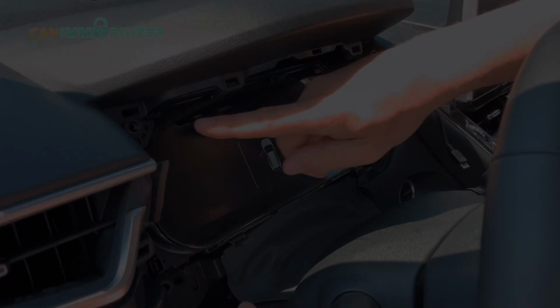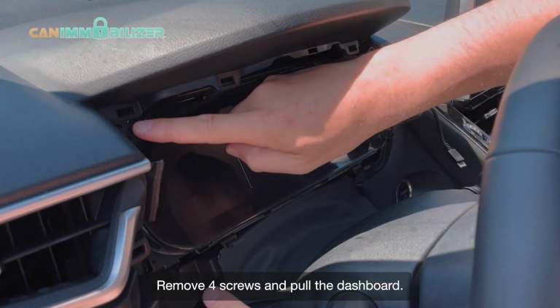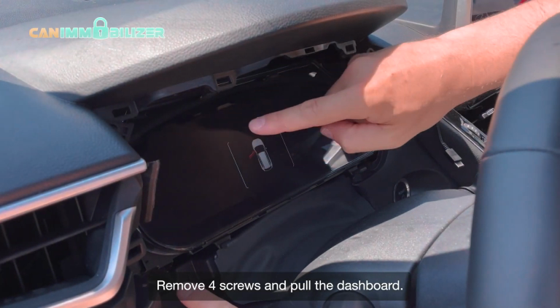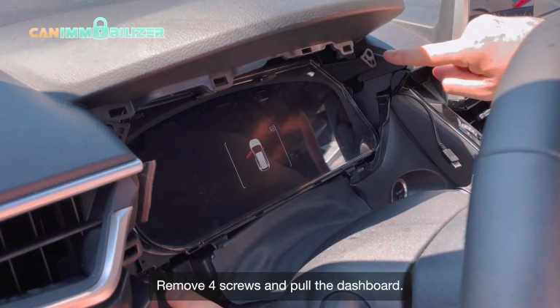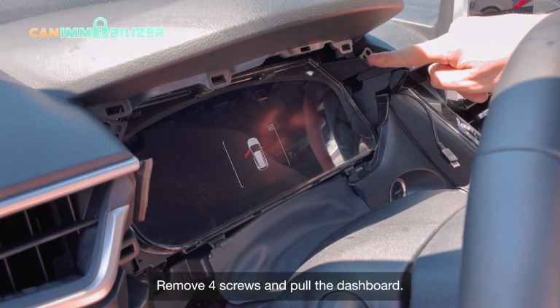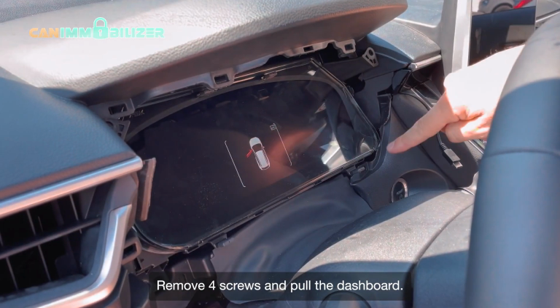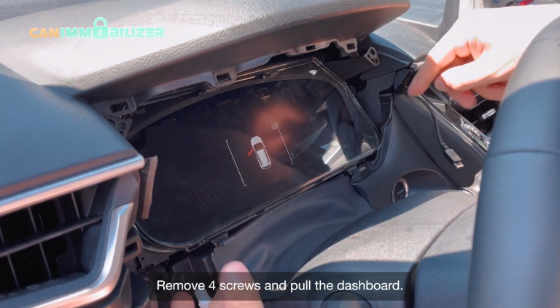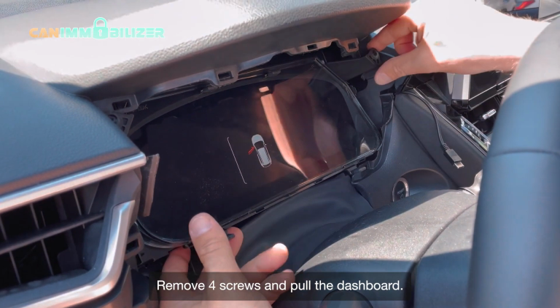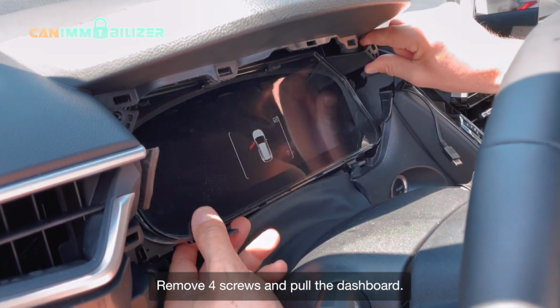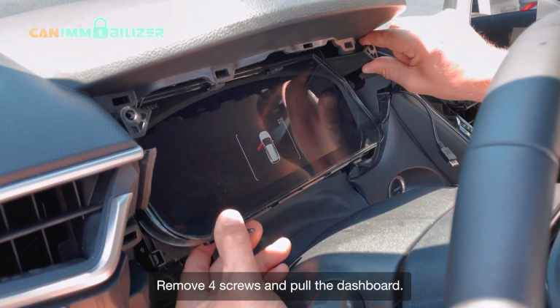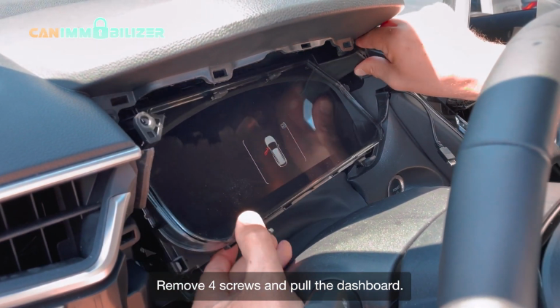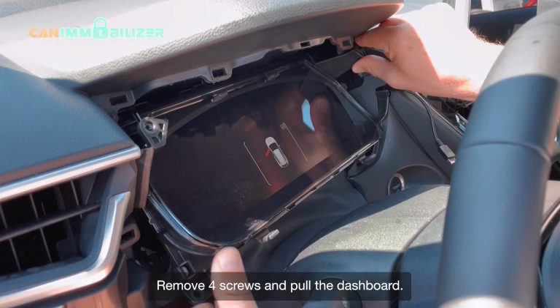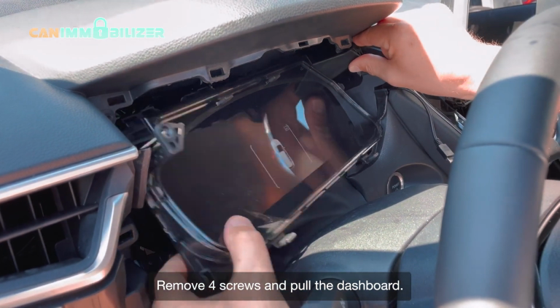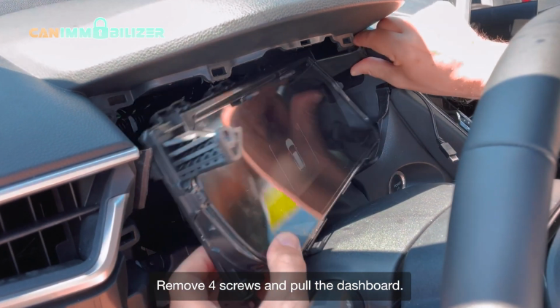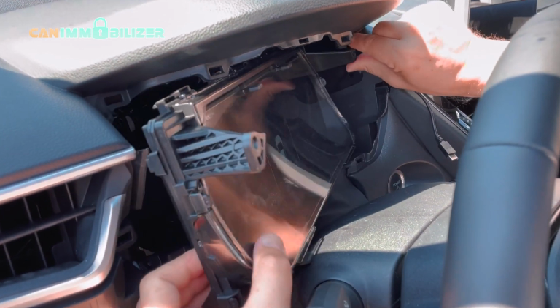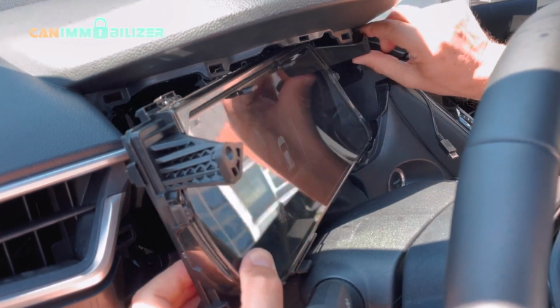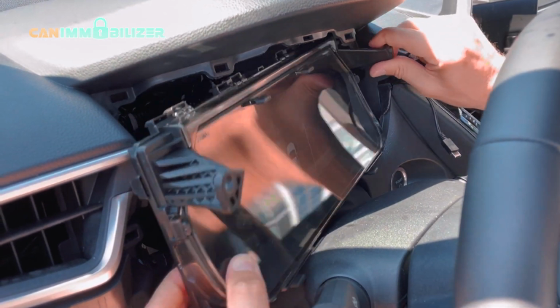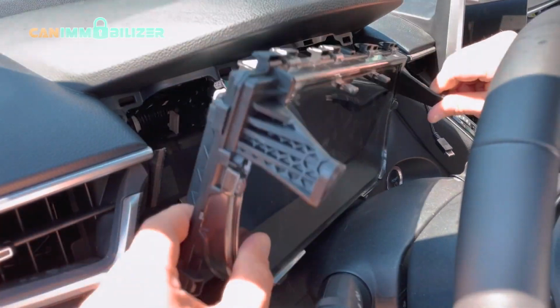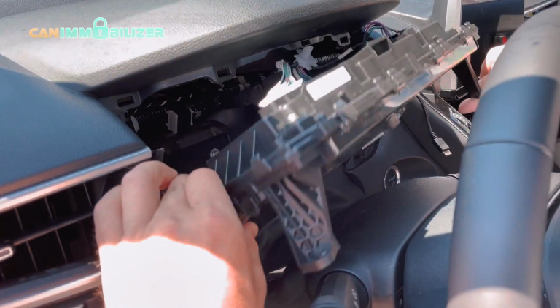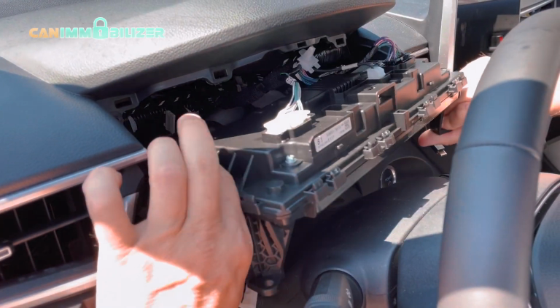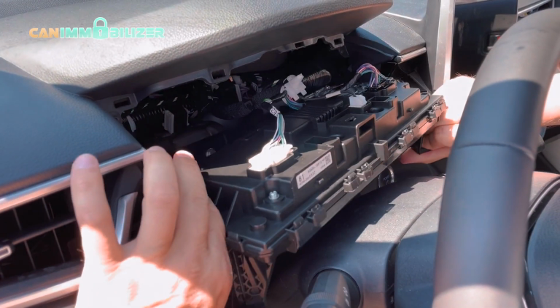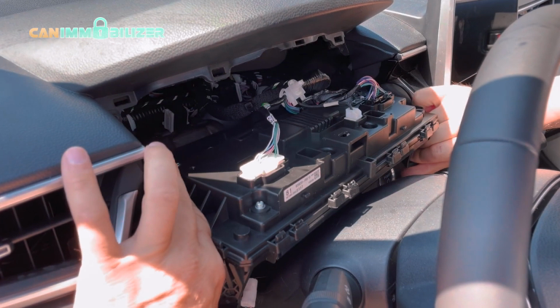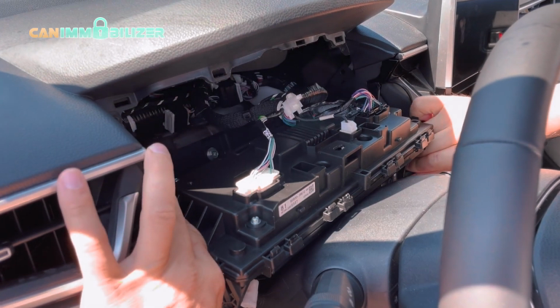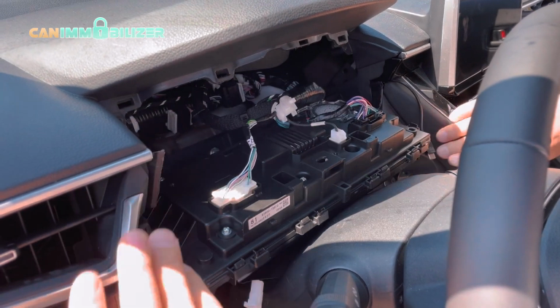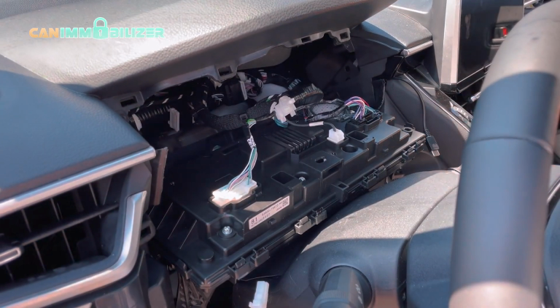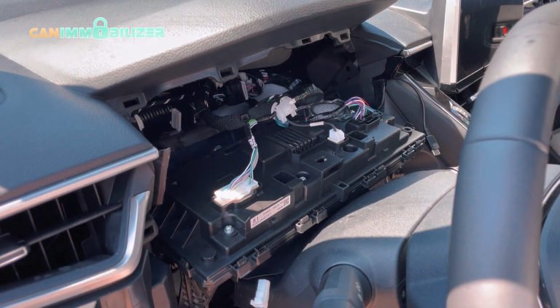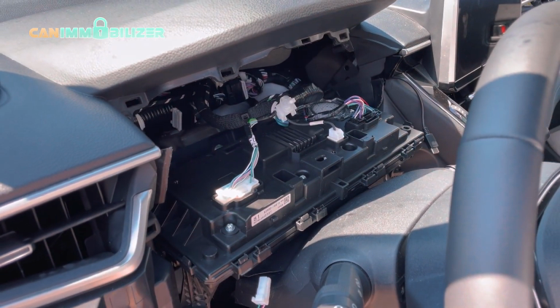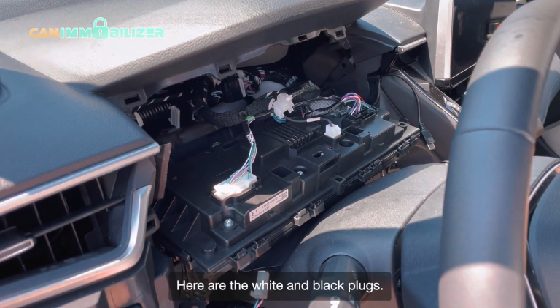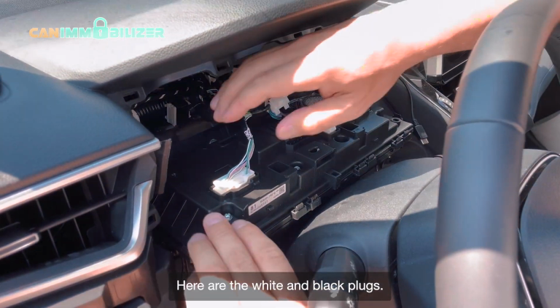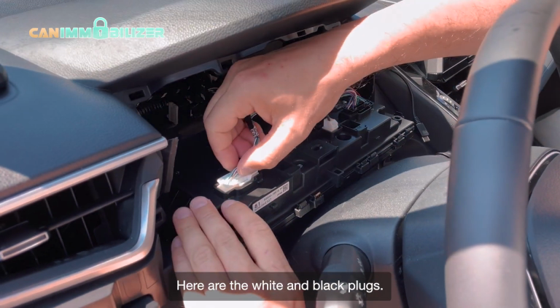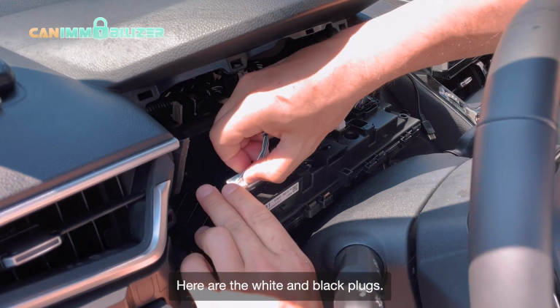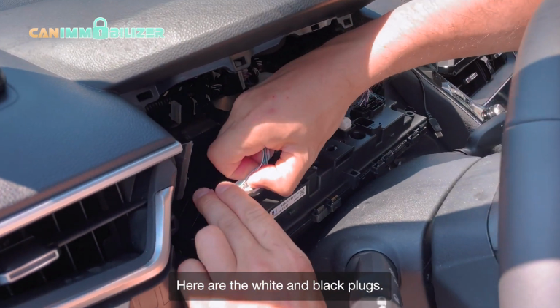Remove four screws and pull the dashboard. Here are the white and black plugs.